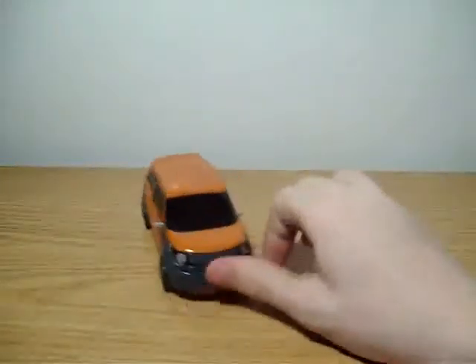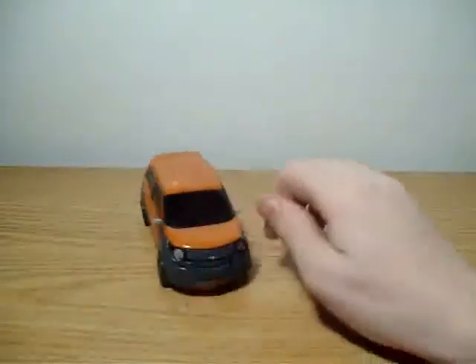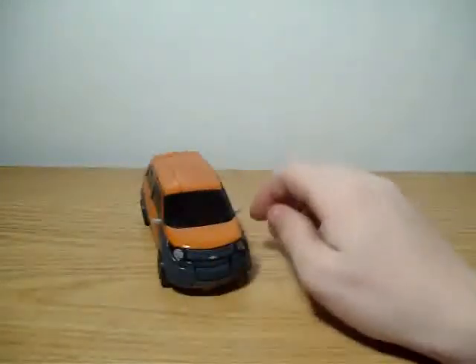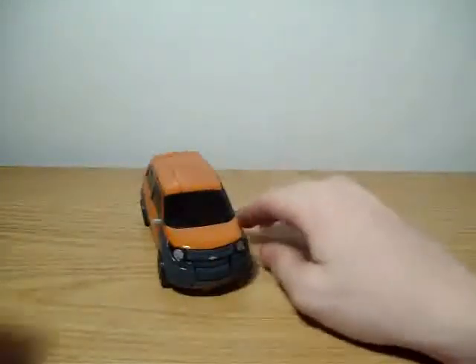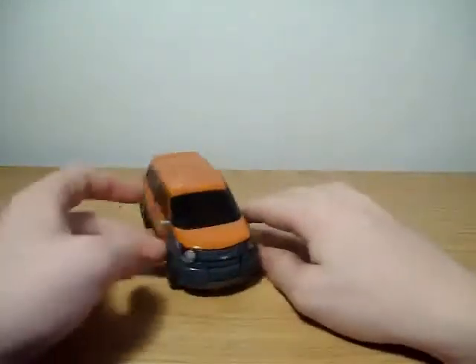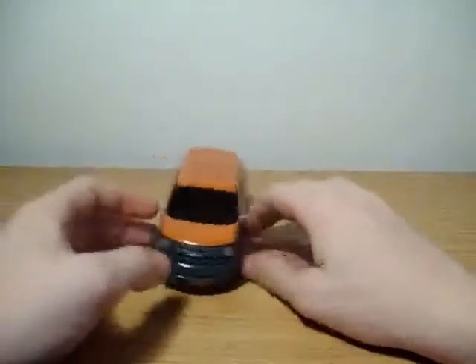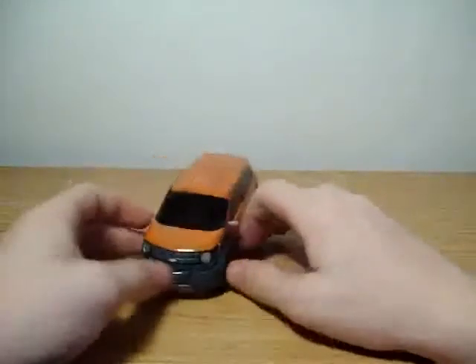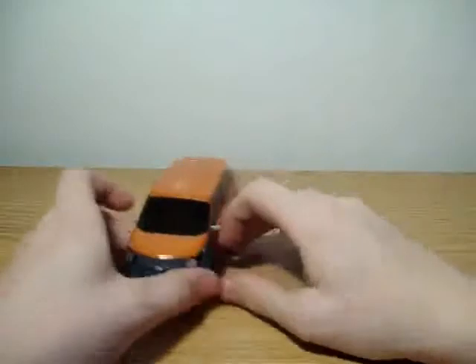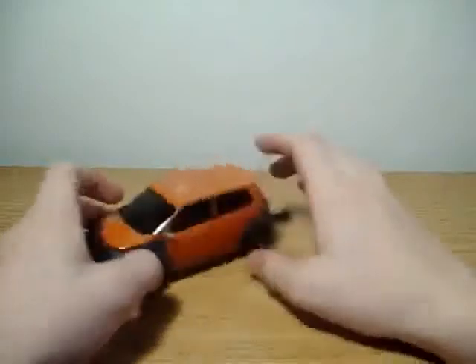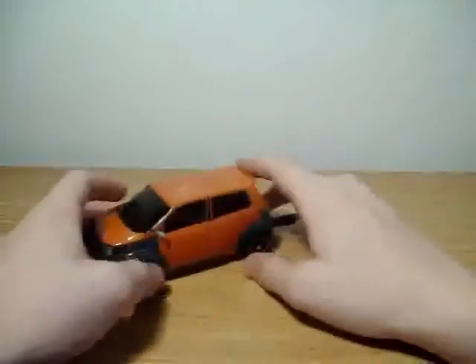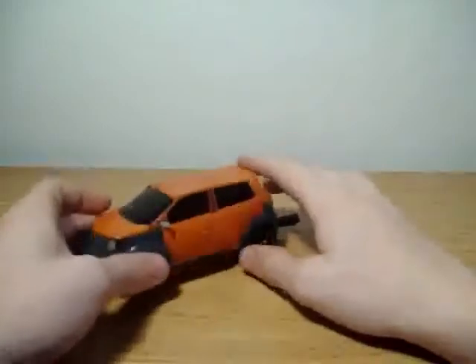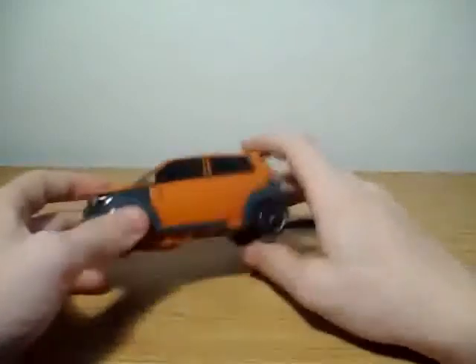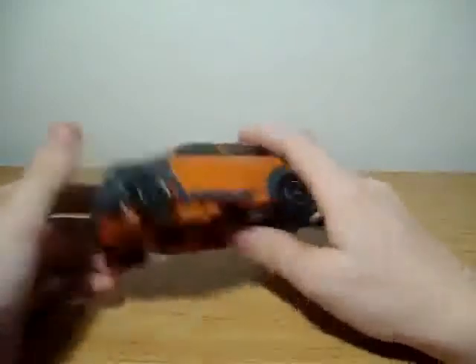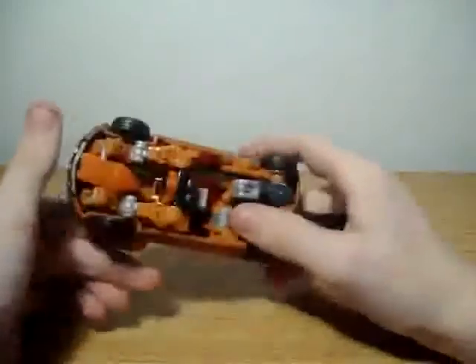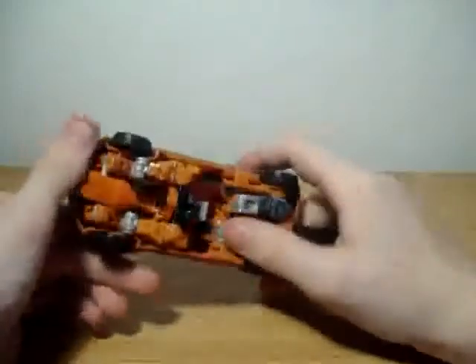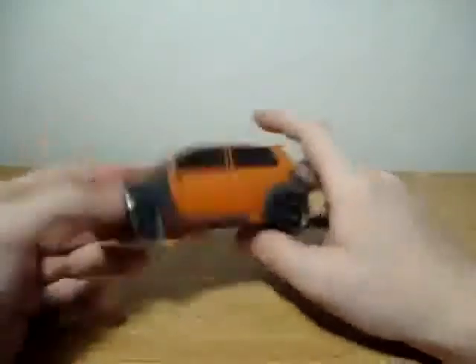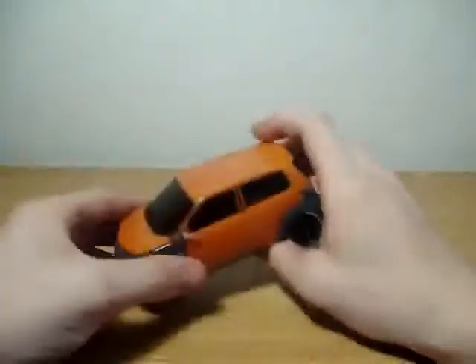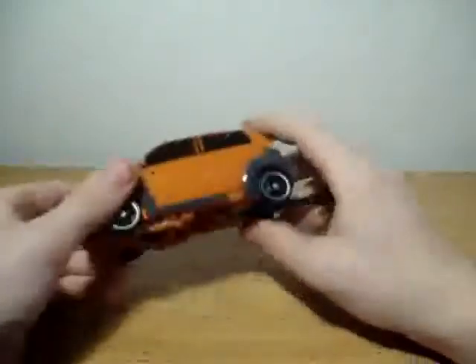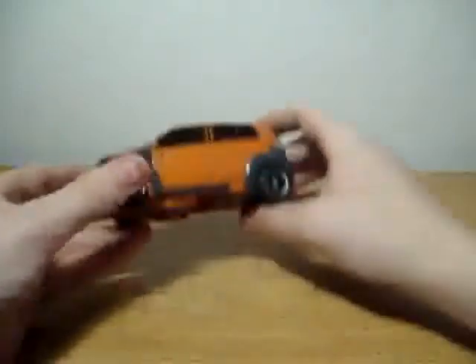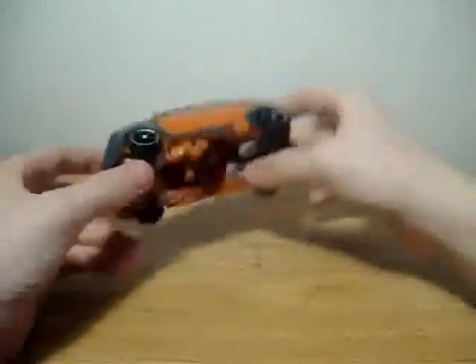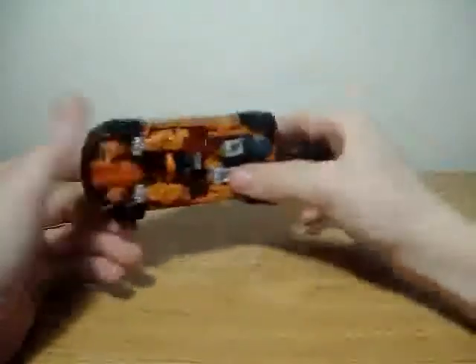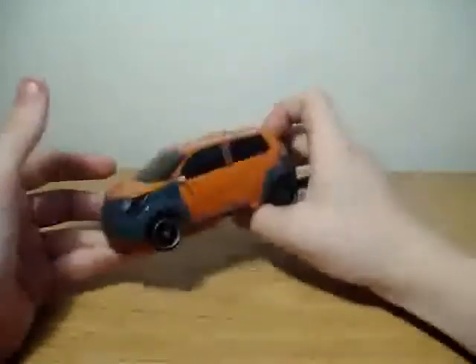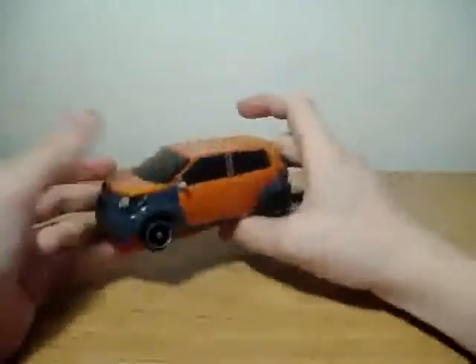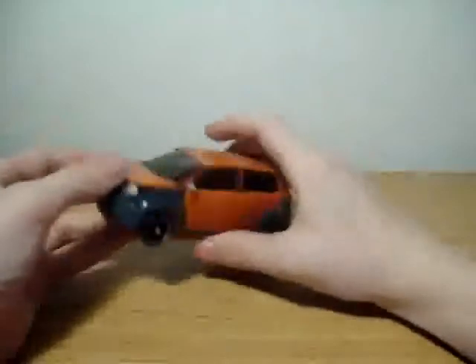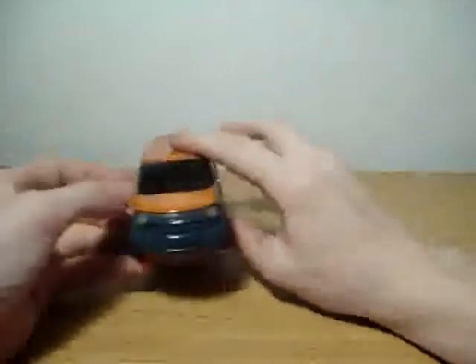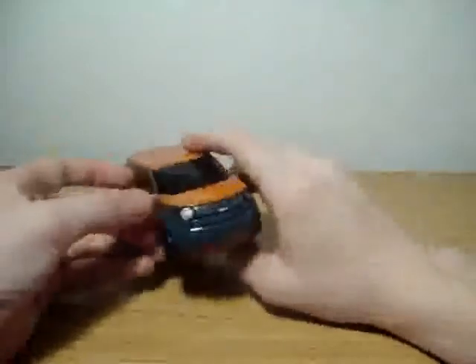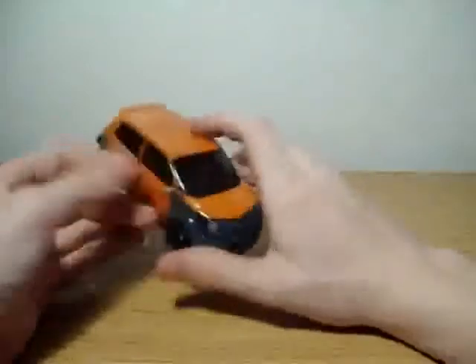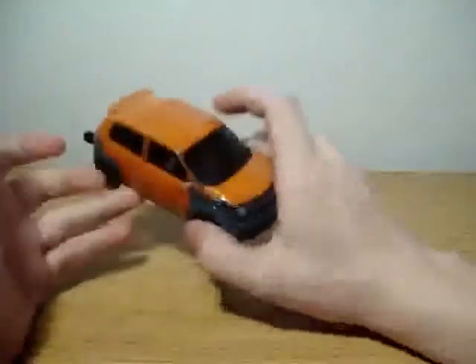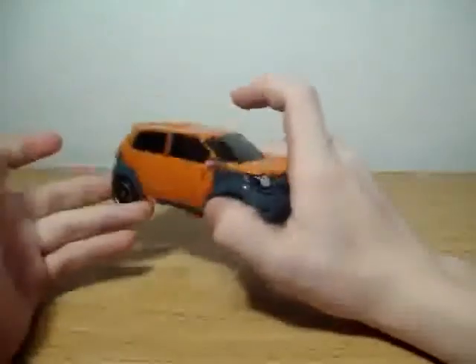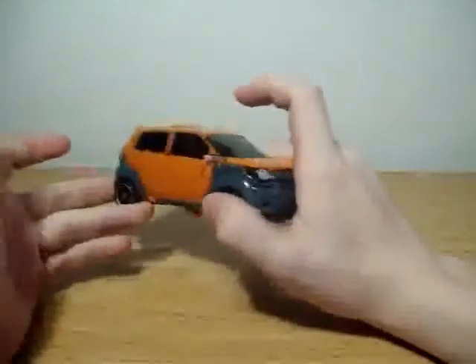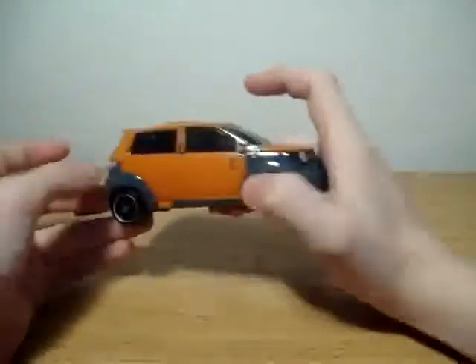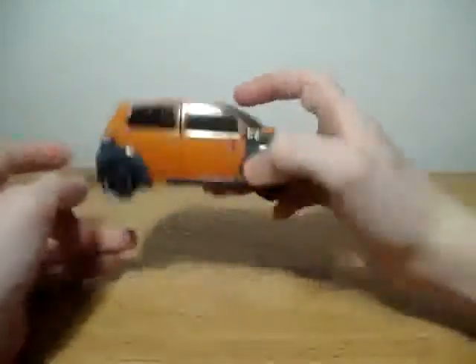I don't have Skids just yet. Went to Target and they didn't have Skids — they just had like 50 million Mudflaps. But I wanted Mudflap more anyway, and this figure I'm very impressed with.